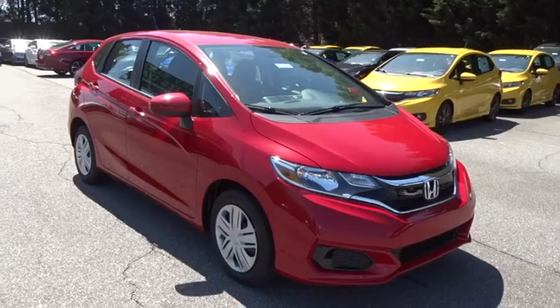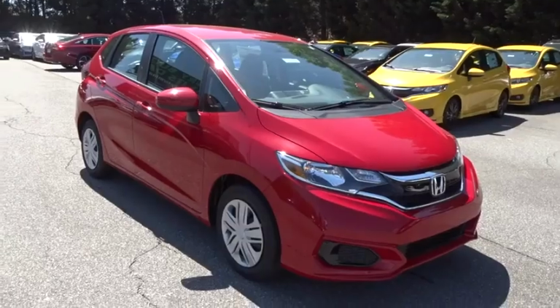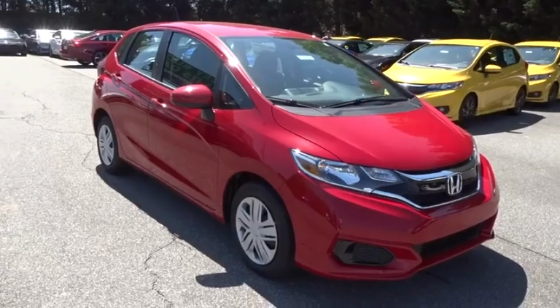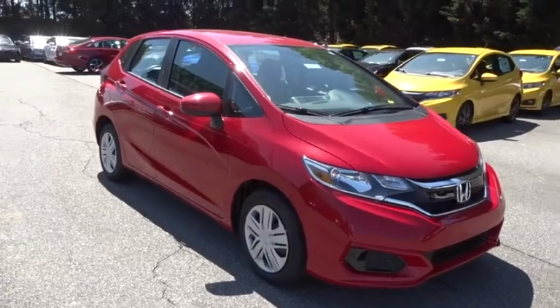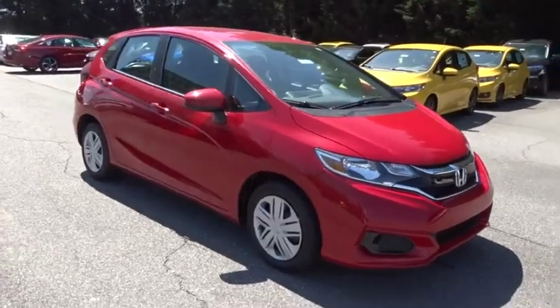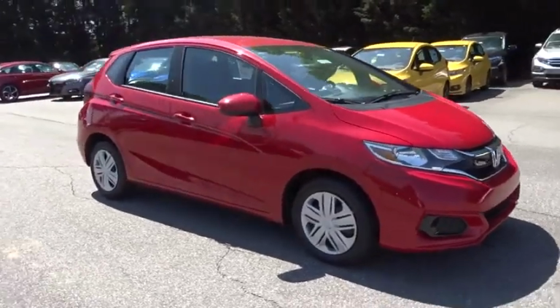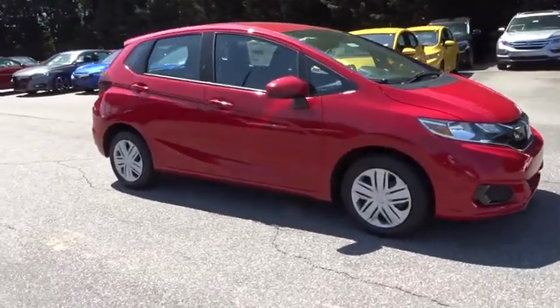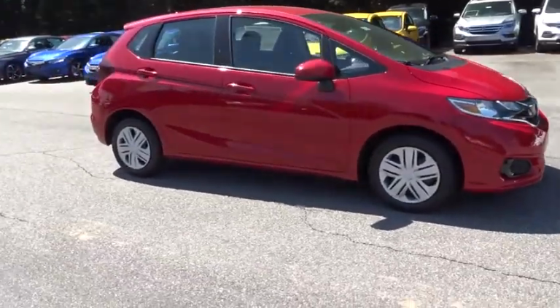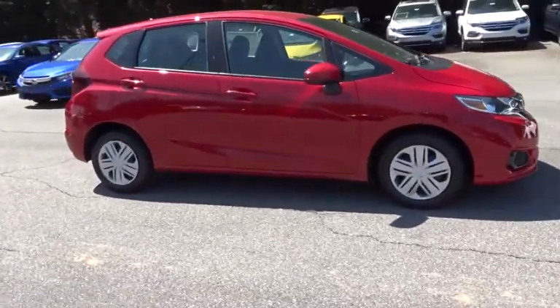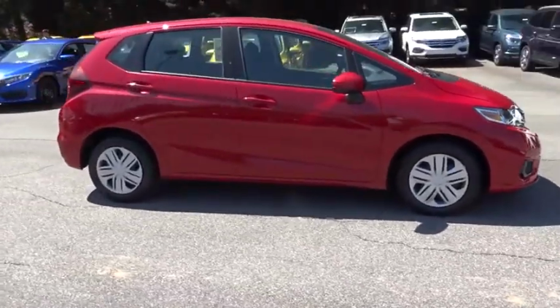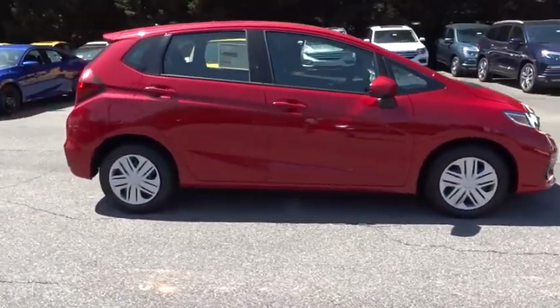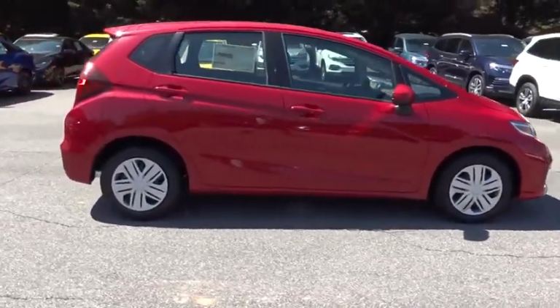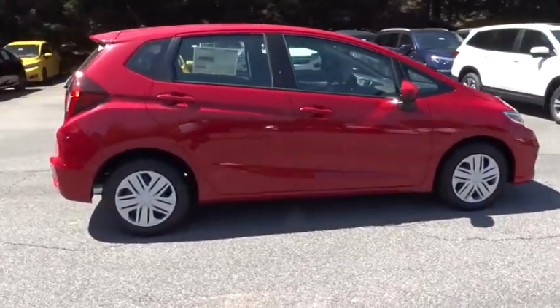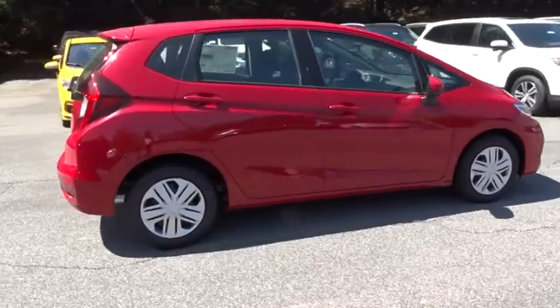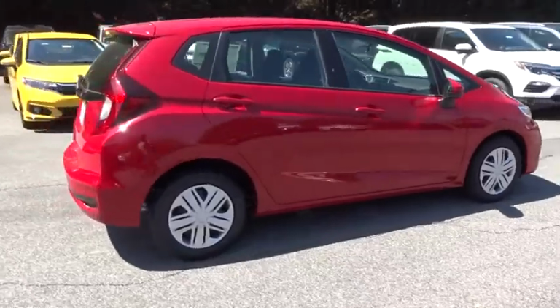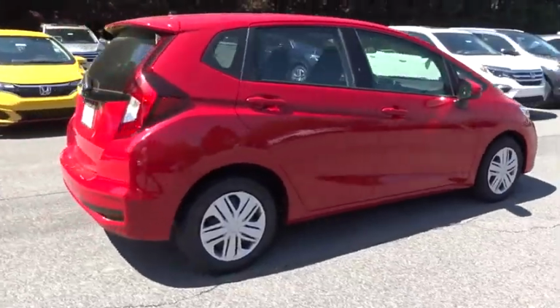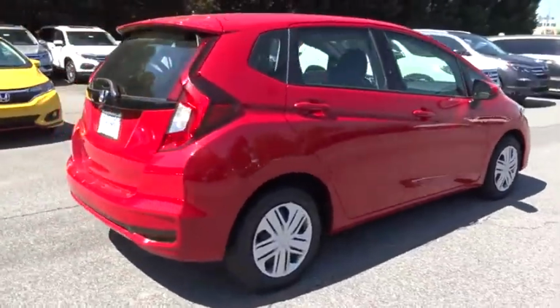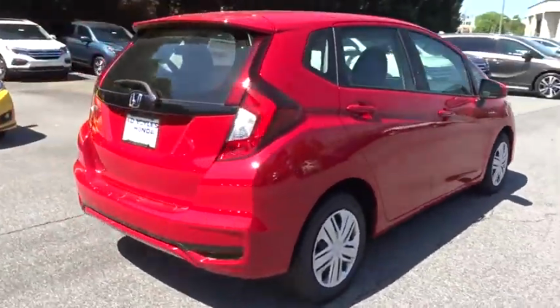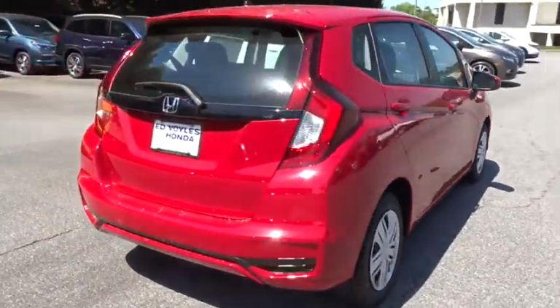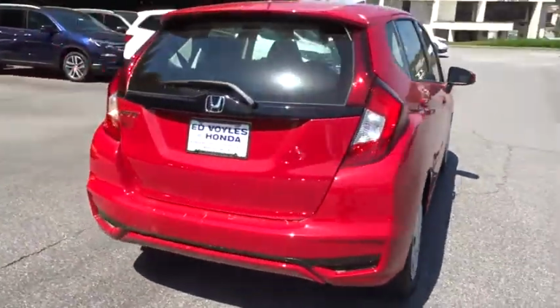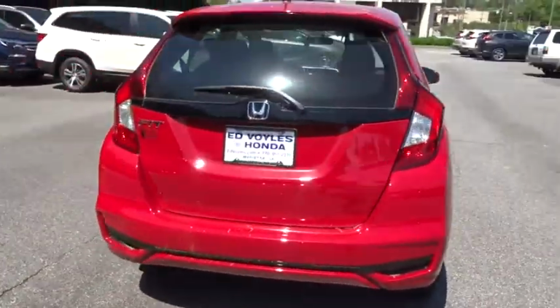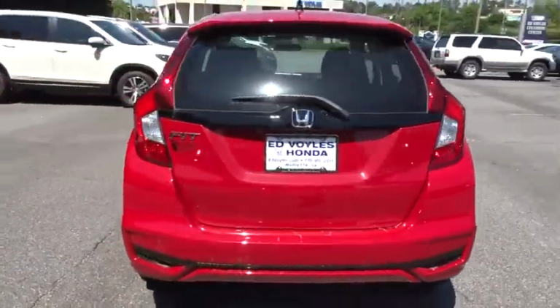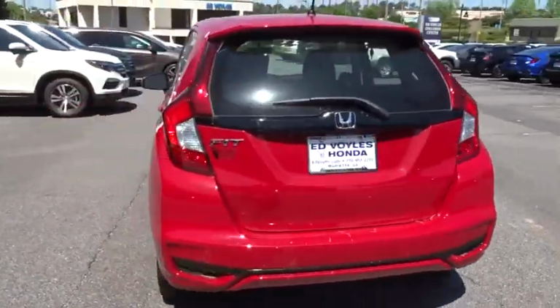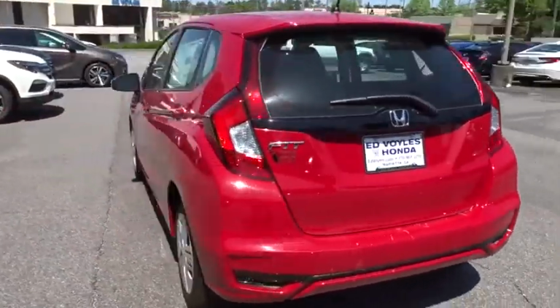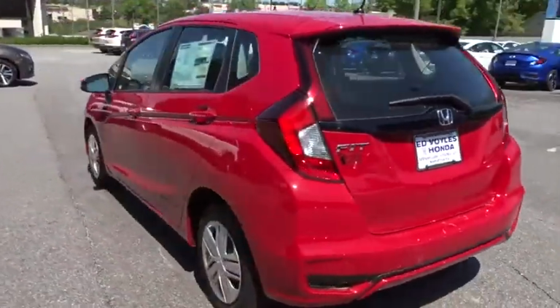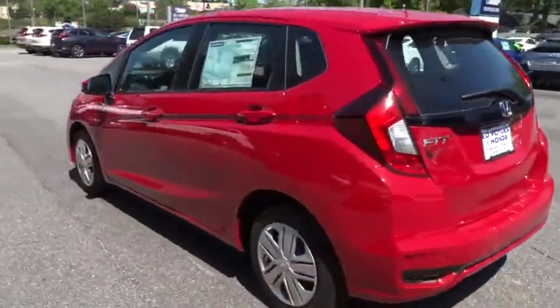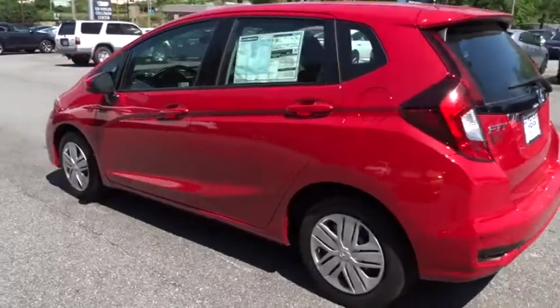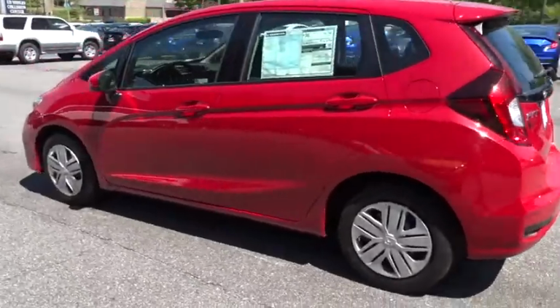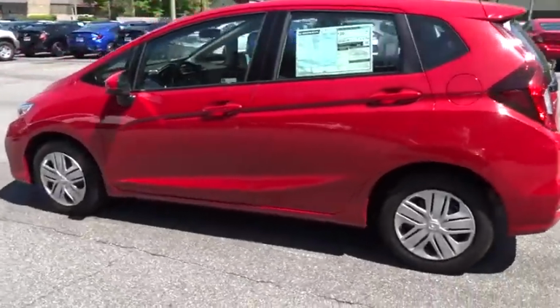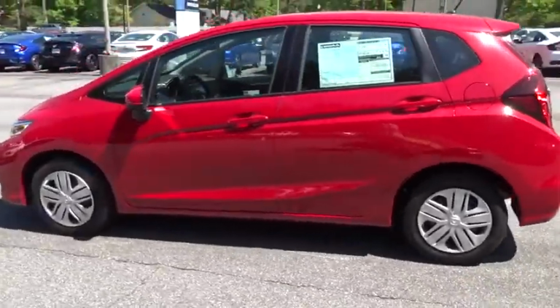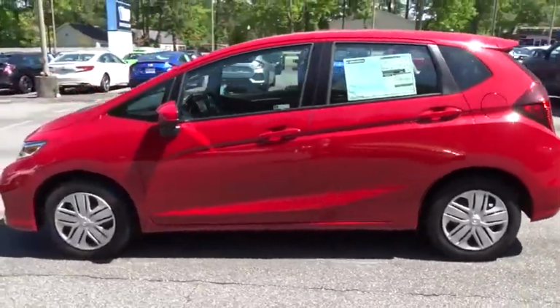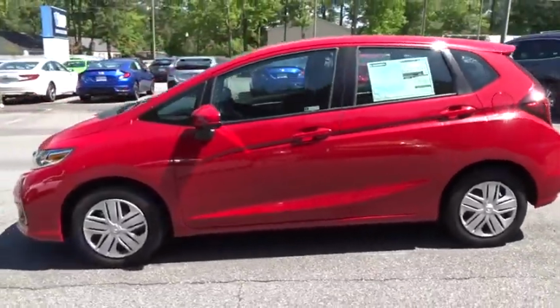The 2018 Honda Fit. The Fit was engineered to be useful, efficient, and reliable, but its most important attribute is its innate charm and coolness. Here are some of this vehicle's great options.